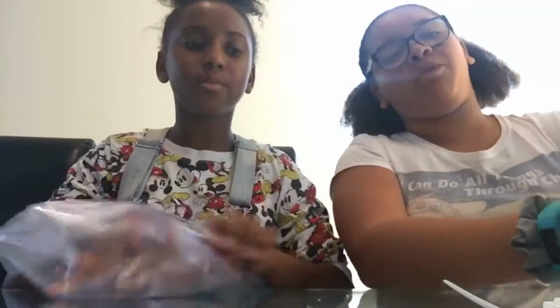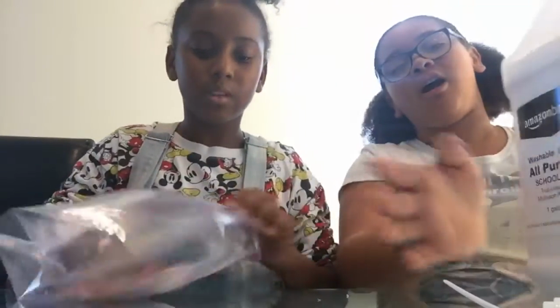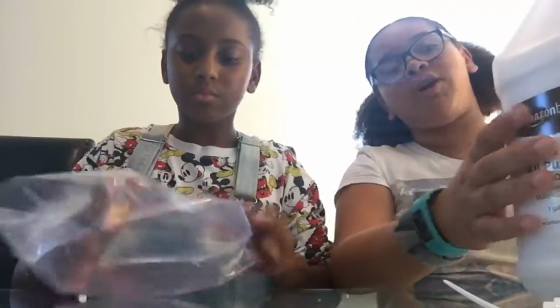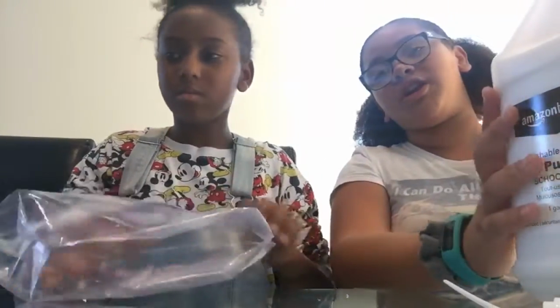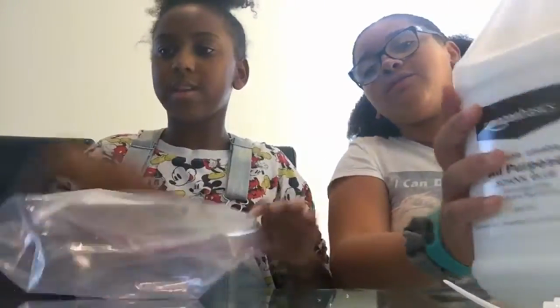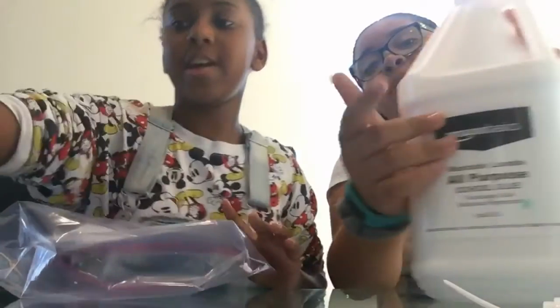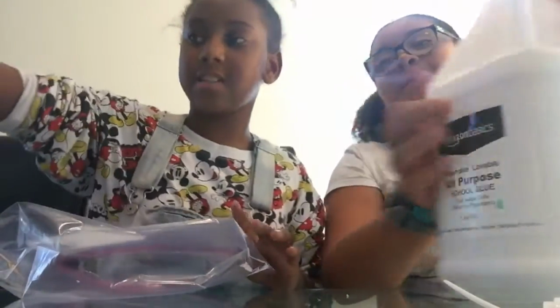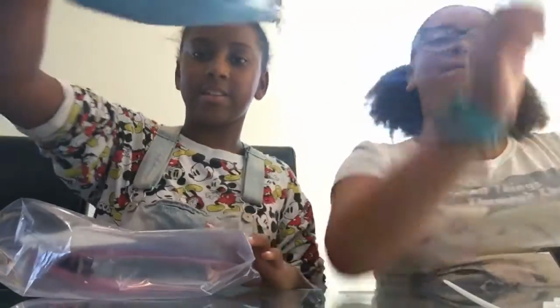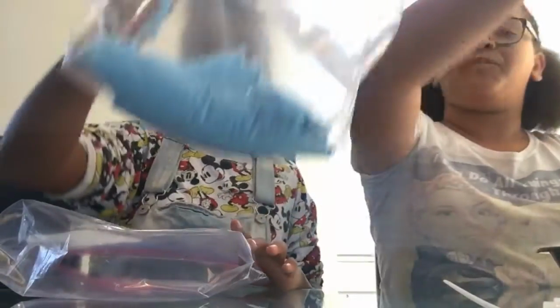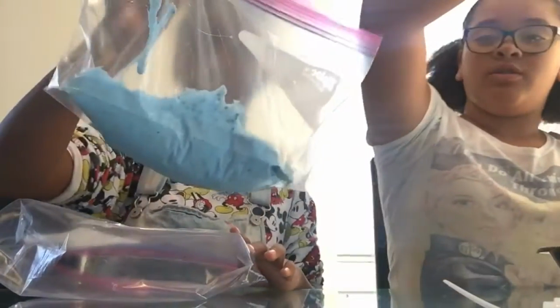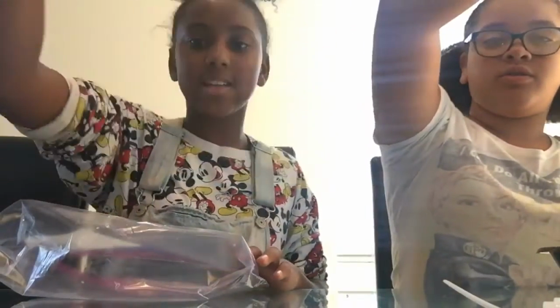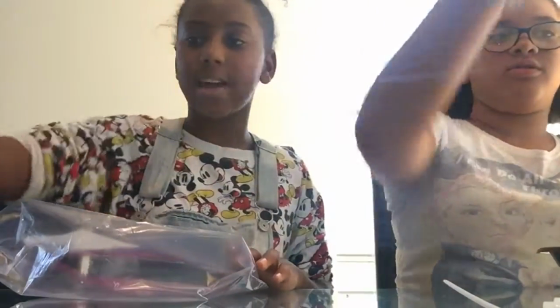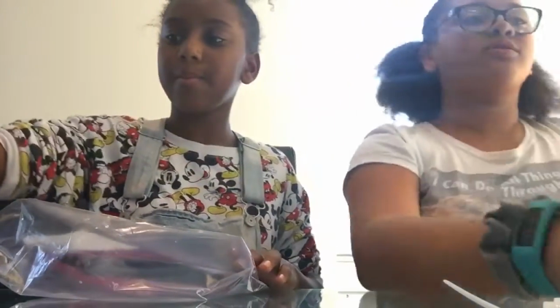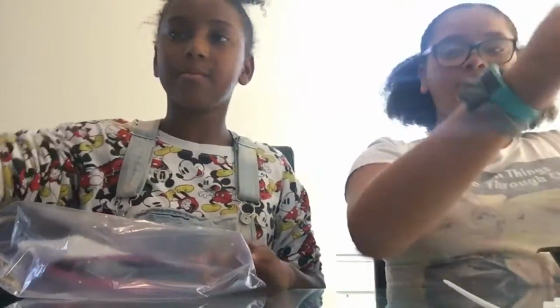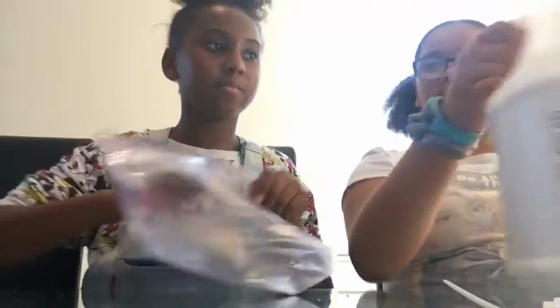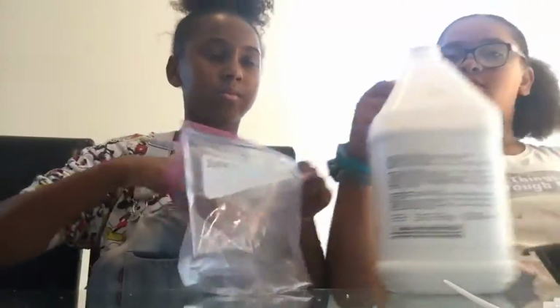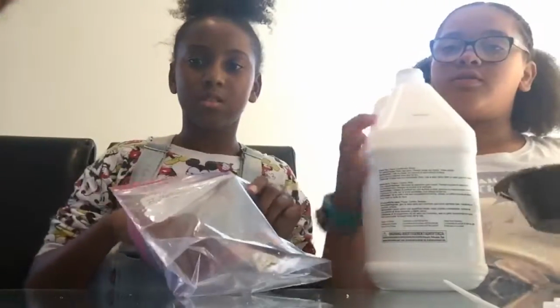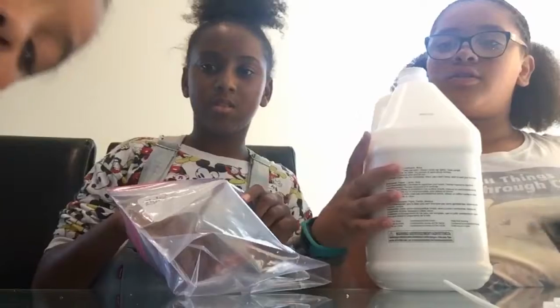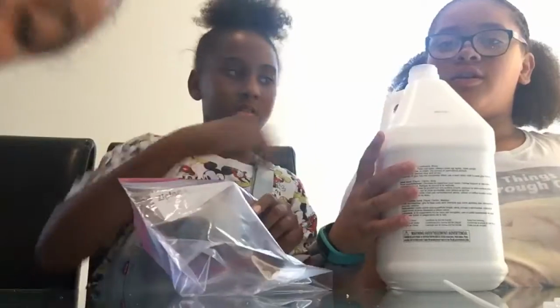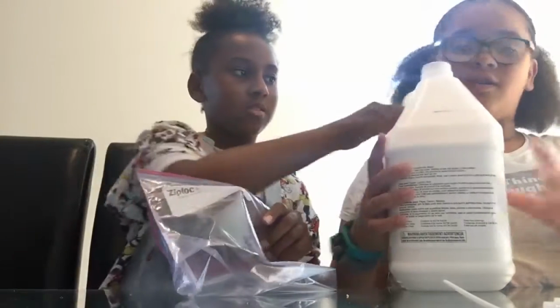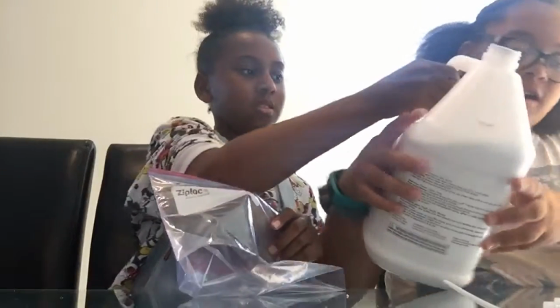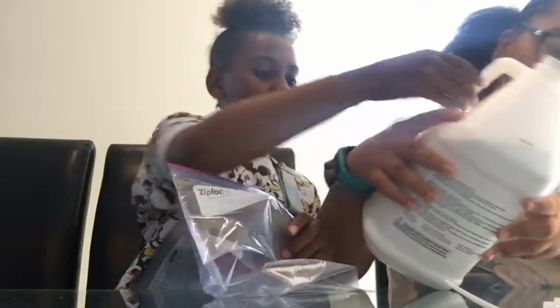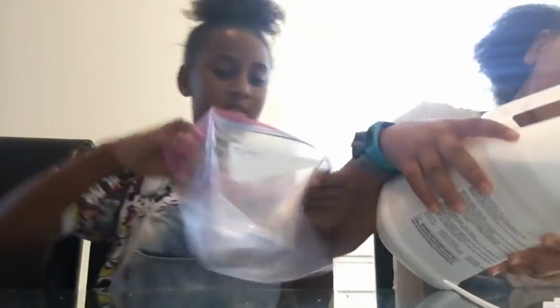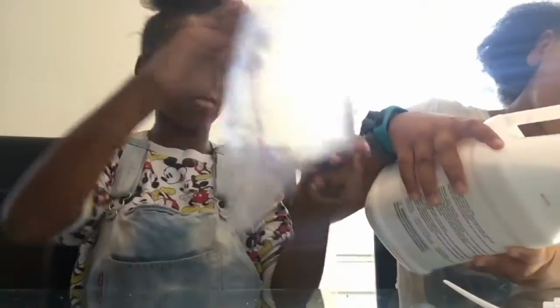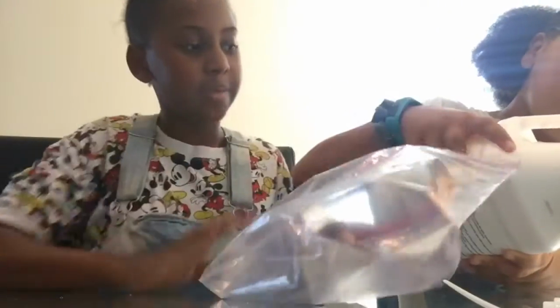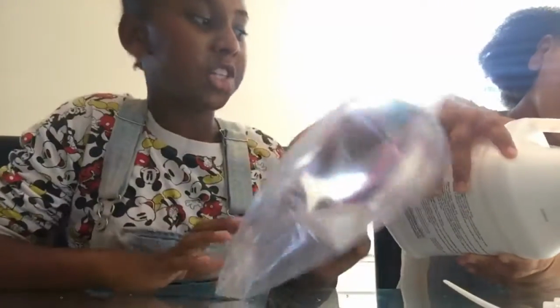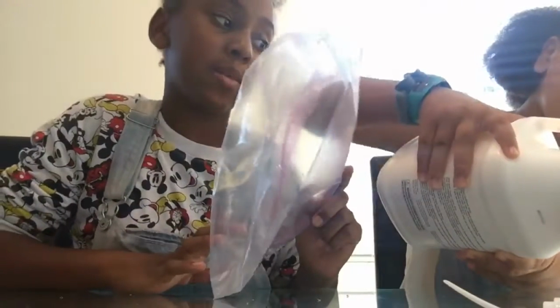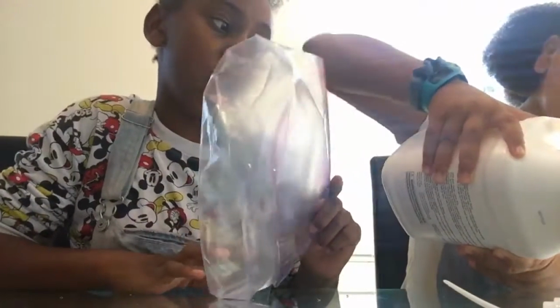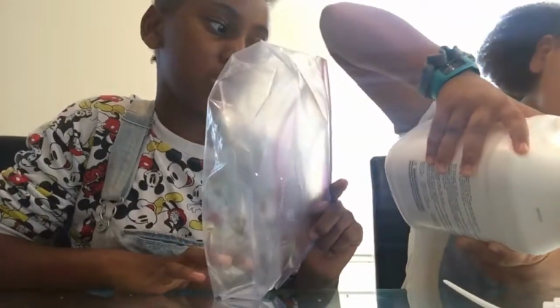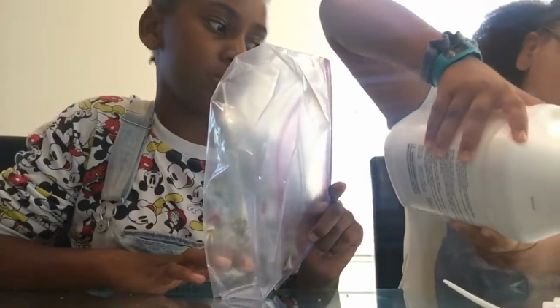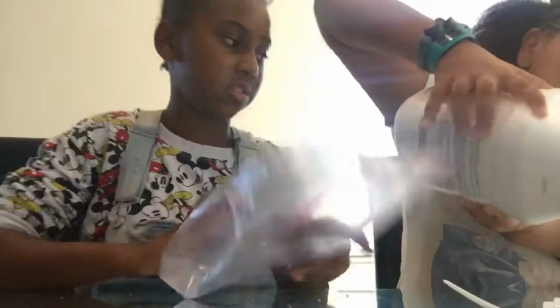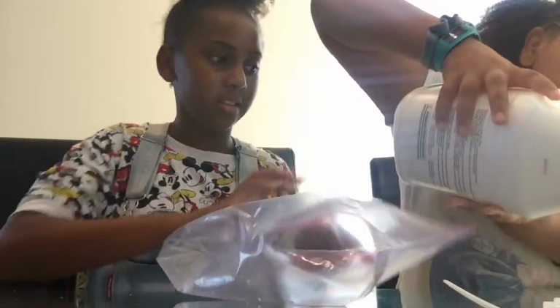We got all of our ingredients from Inva. Here's the slime that we made last night — make sure you check out that video, guys. She said we can make a lot because she has two gallons.